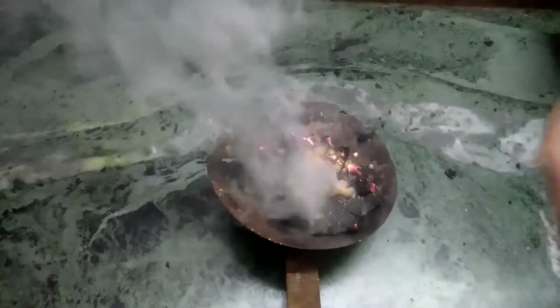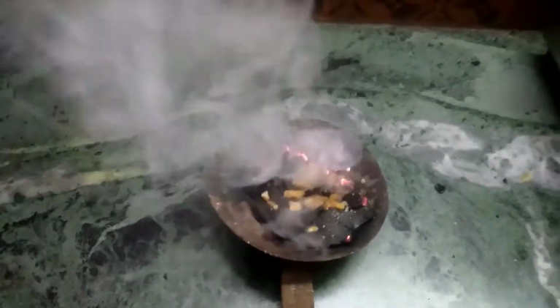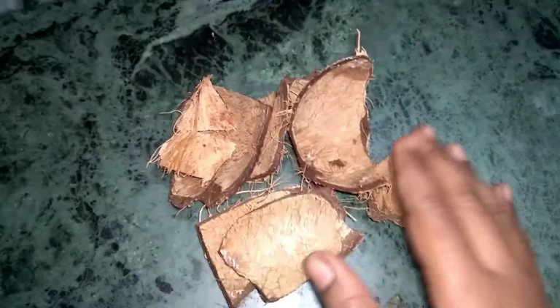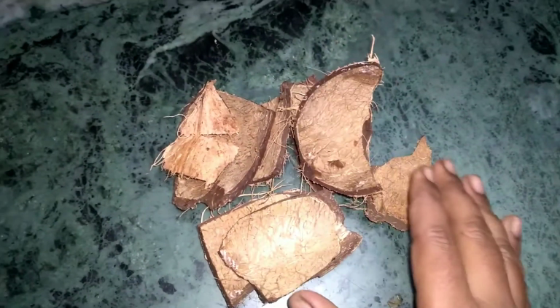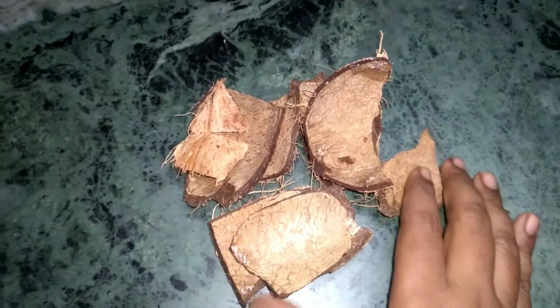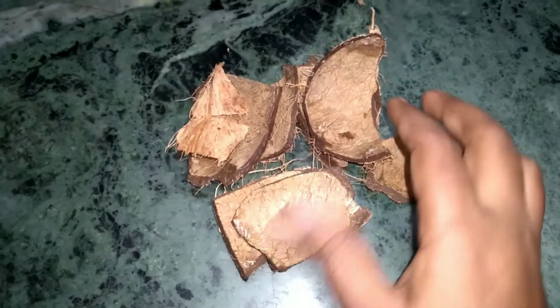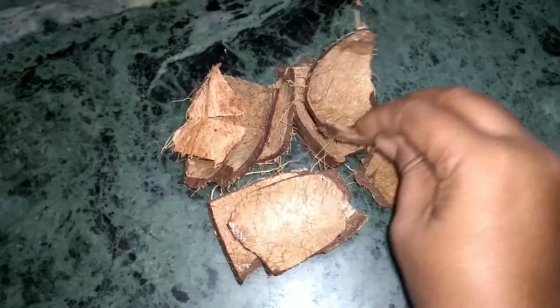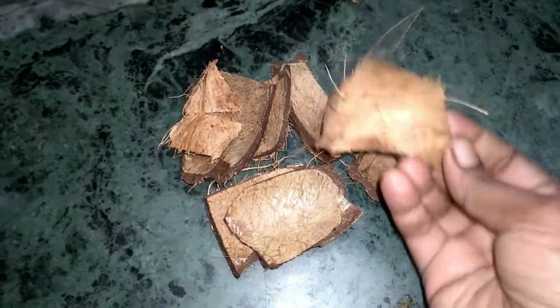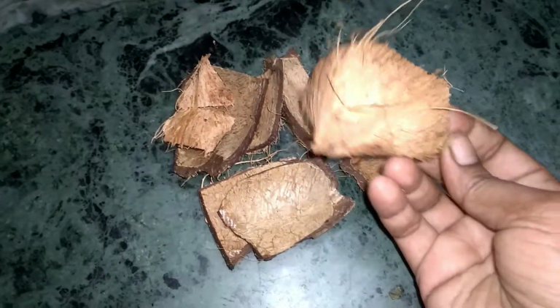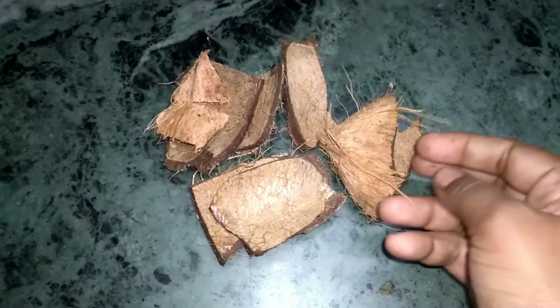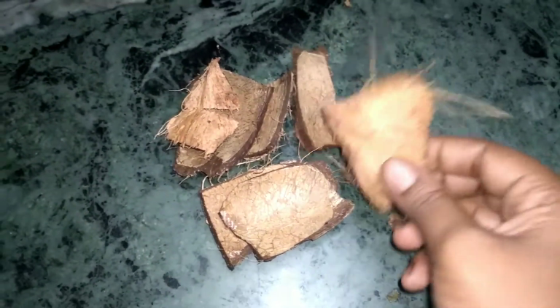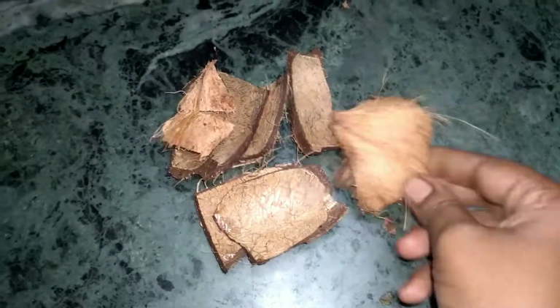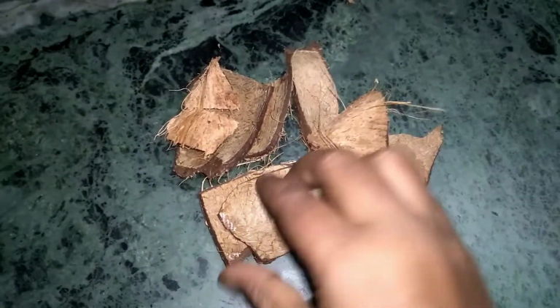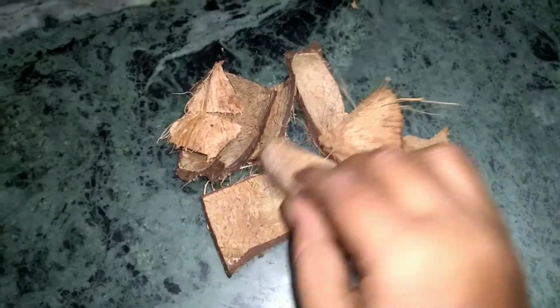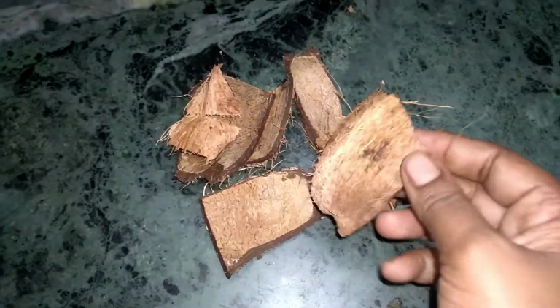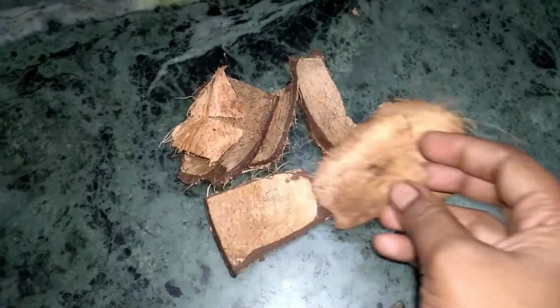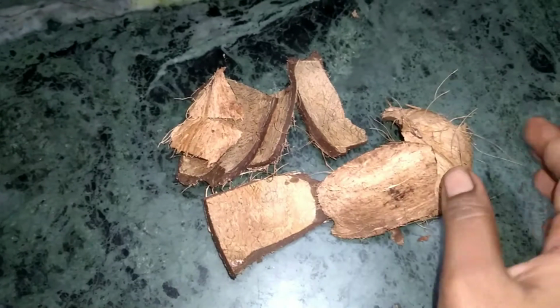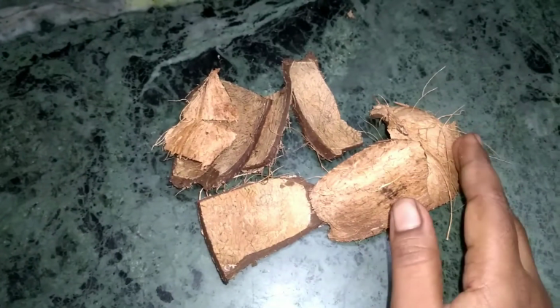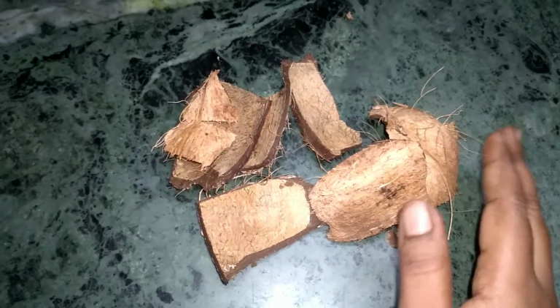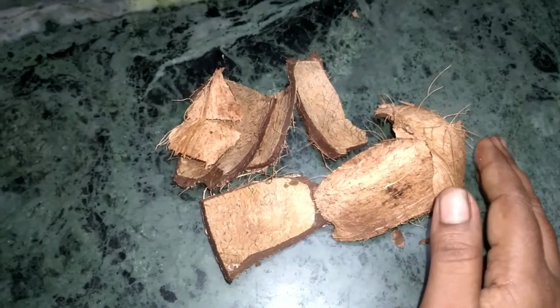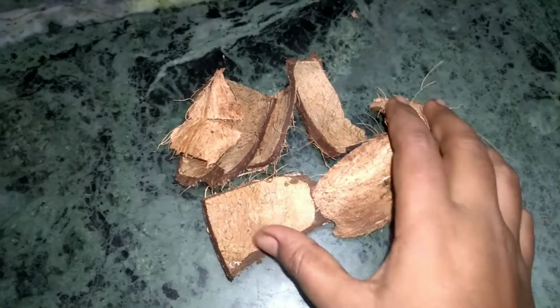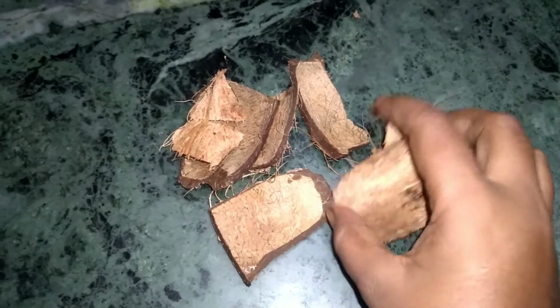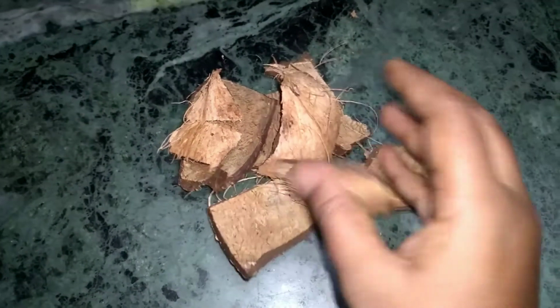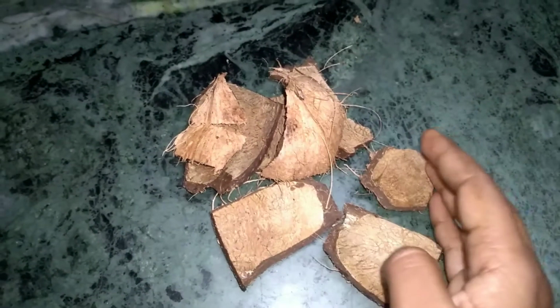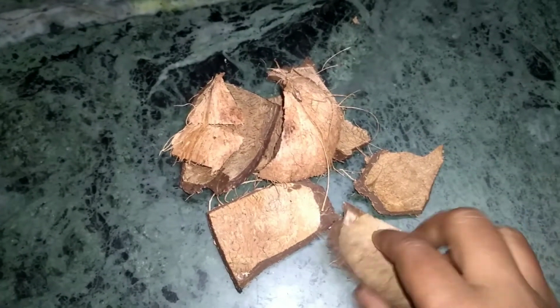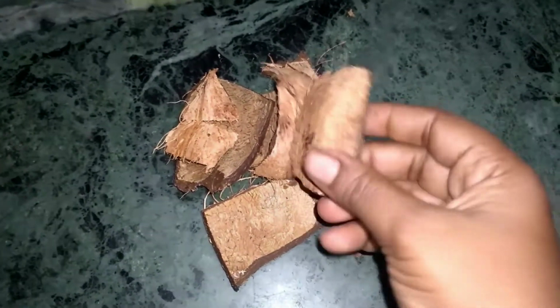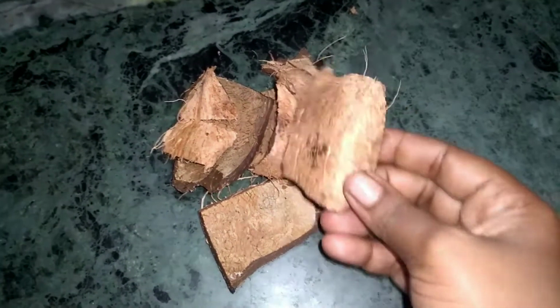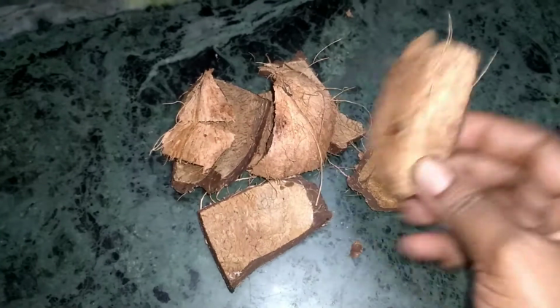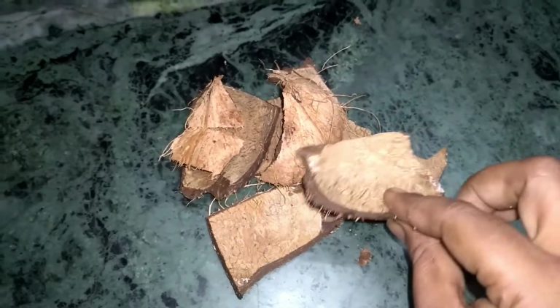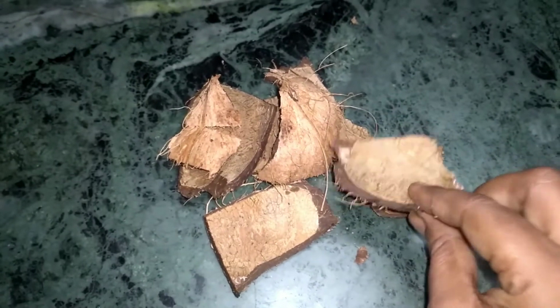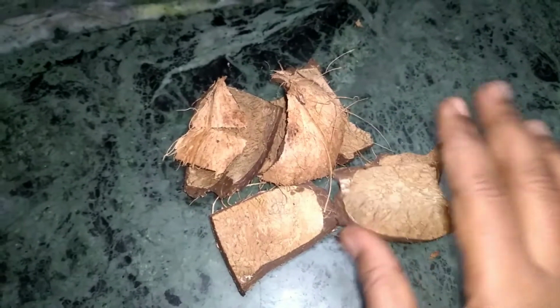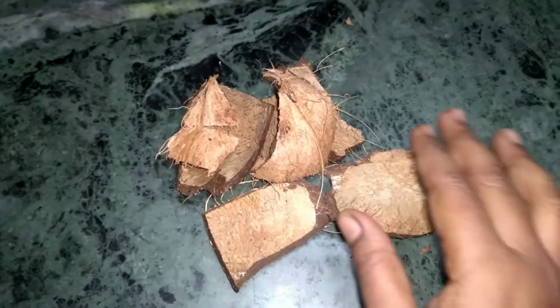We will use this Sambrani Nidhu in a very easy way. Take the Sambrani Nidhu, and you can store the Sambrani Nidhu in a very easy way.